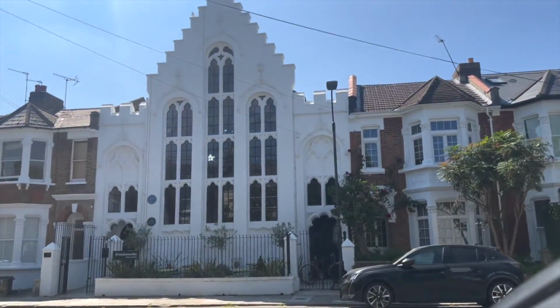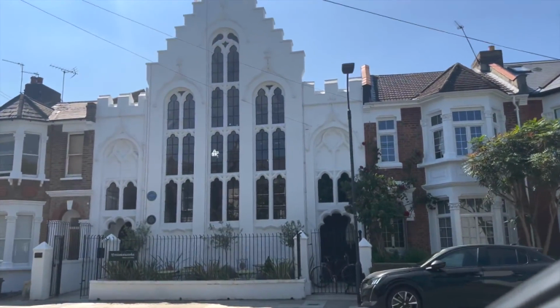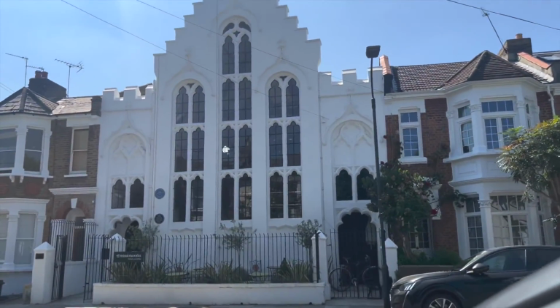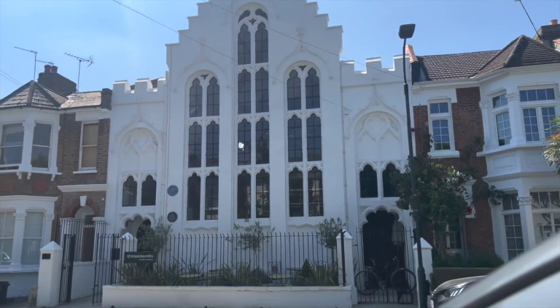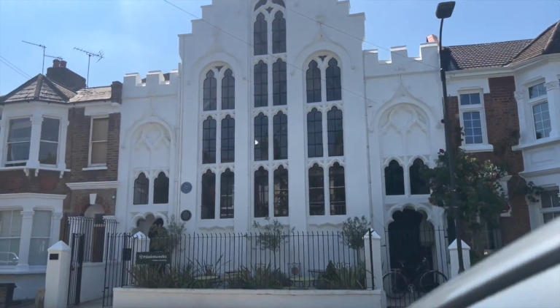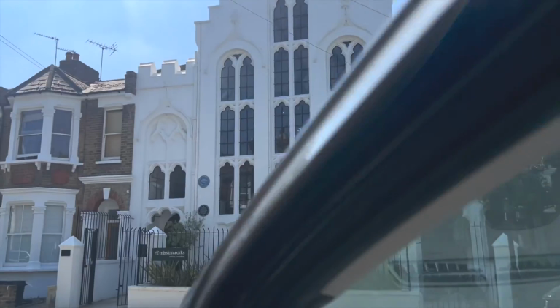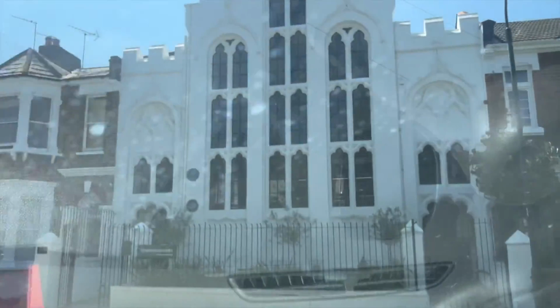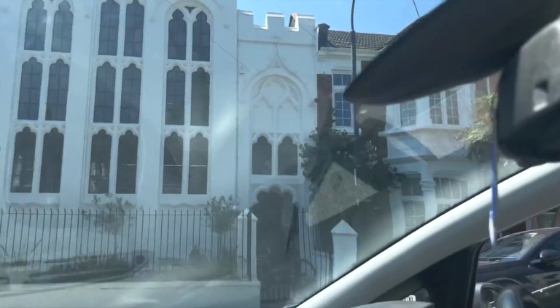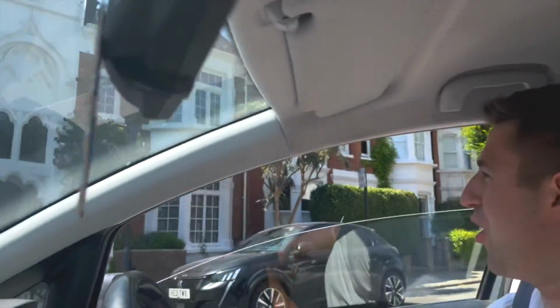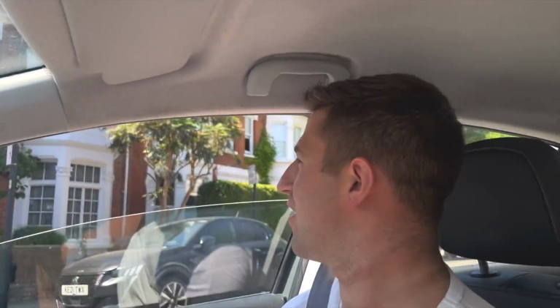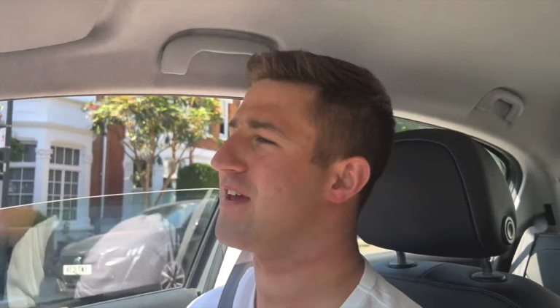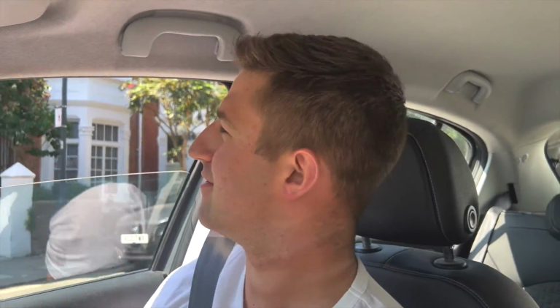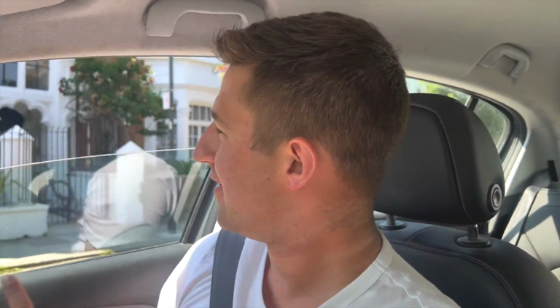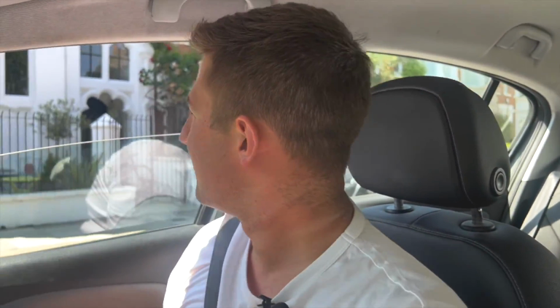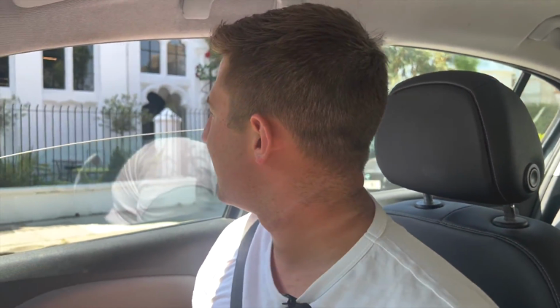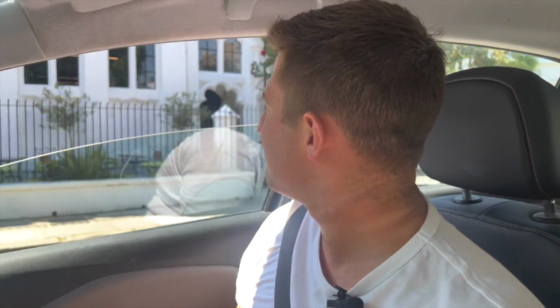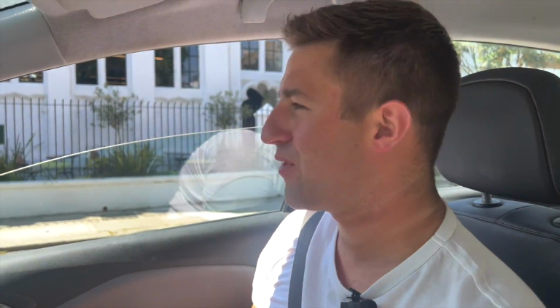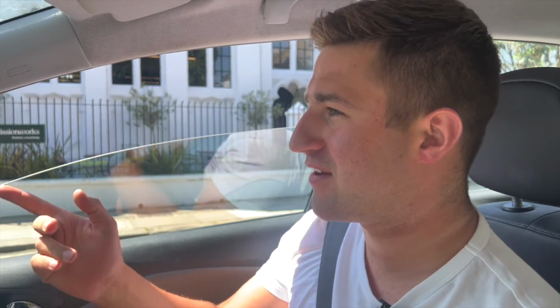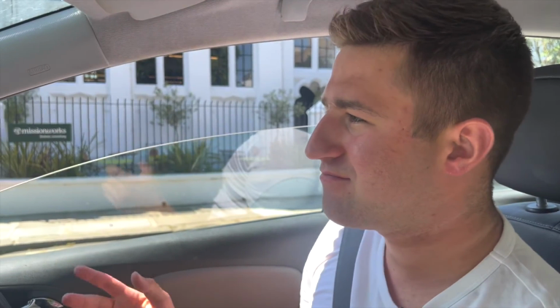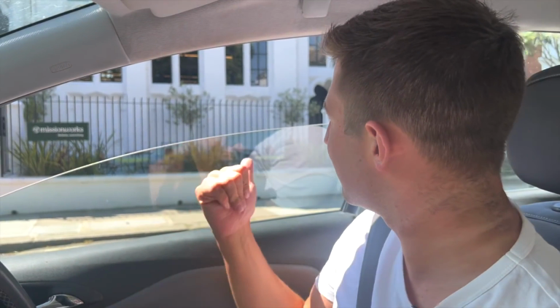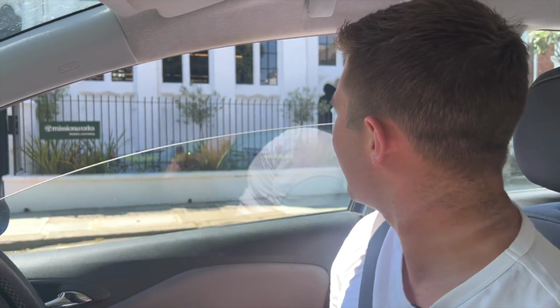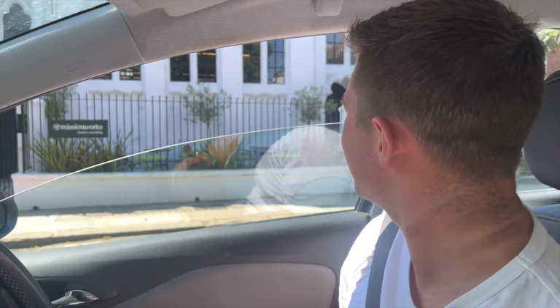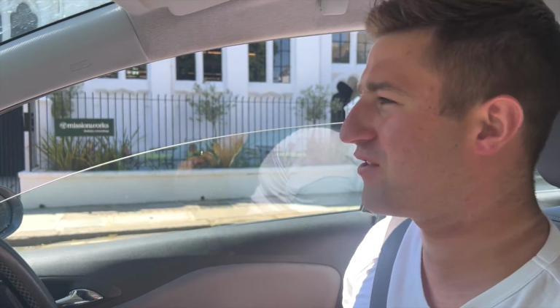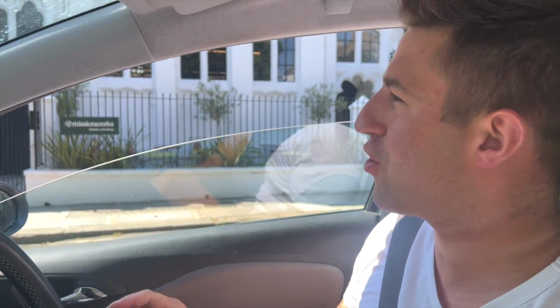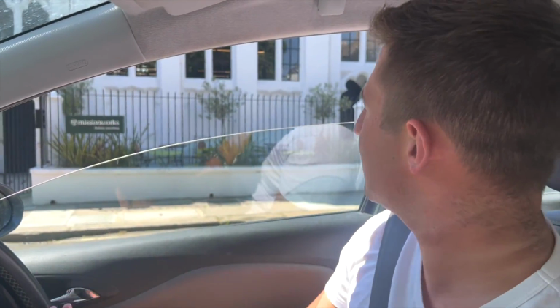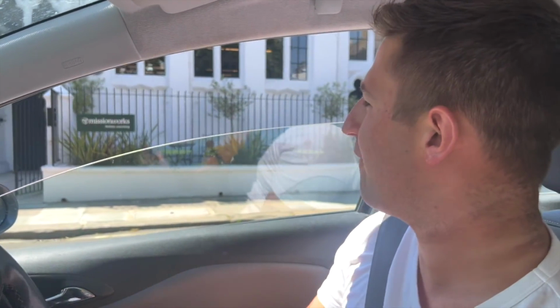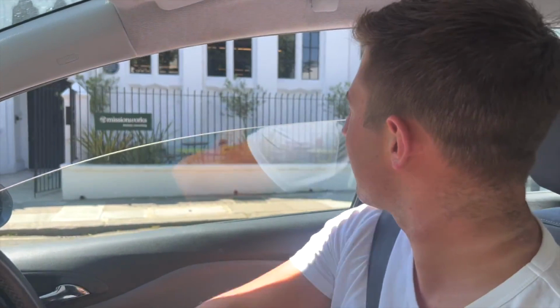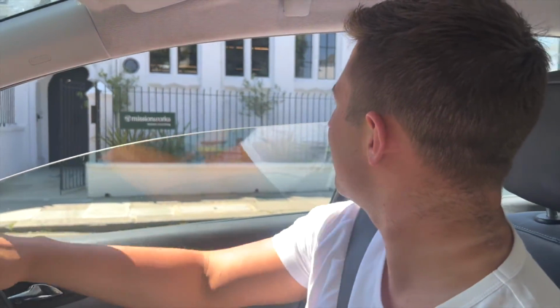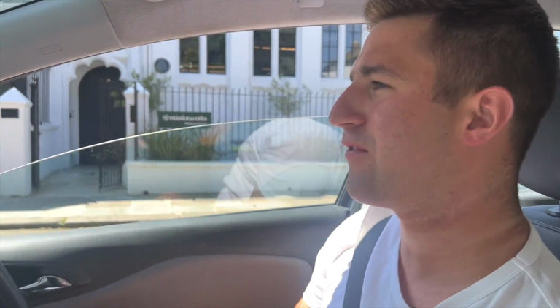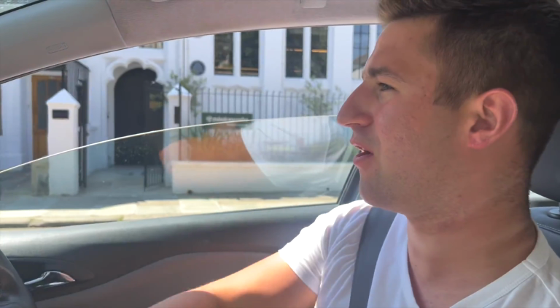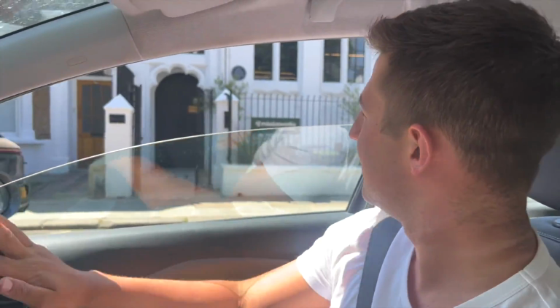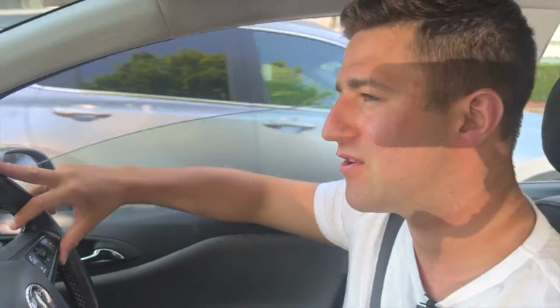This is the Mission Works — a work-from-home workplace. If you didn't want to work at home, you can come in here. They have yoga retreats, coffee, showers — they've got the whole lot. Just on Iffley Road.